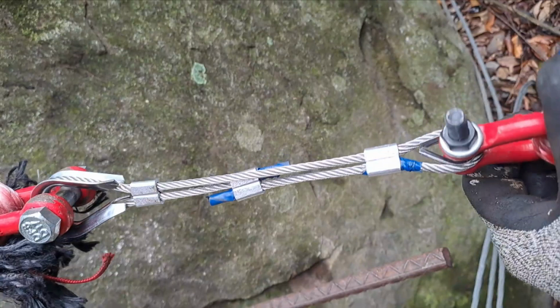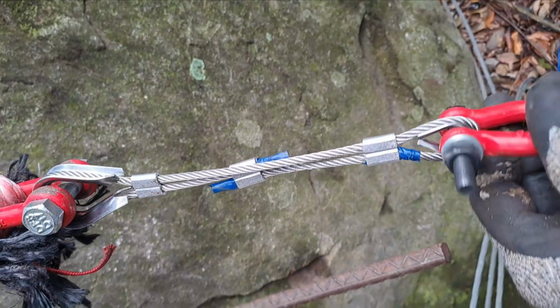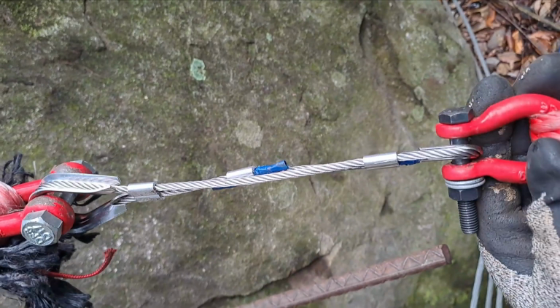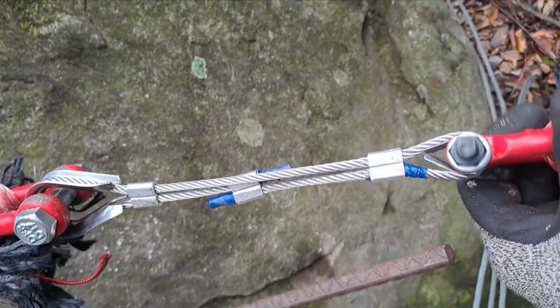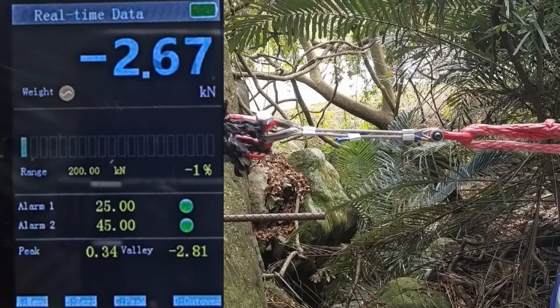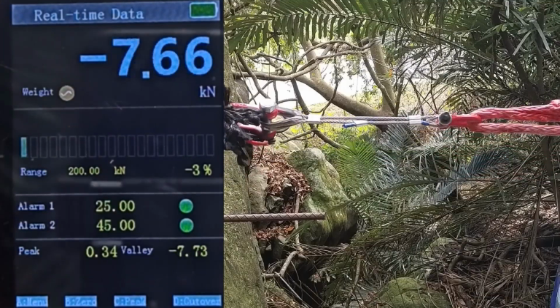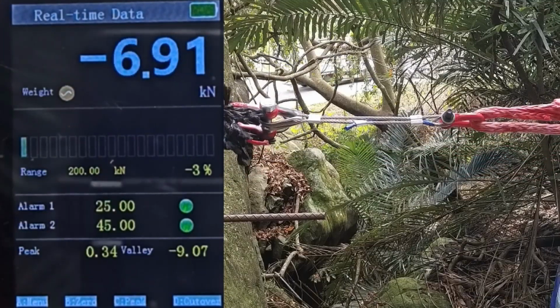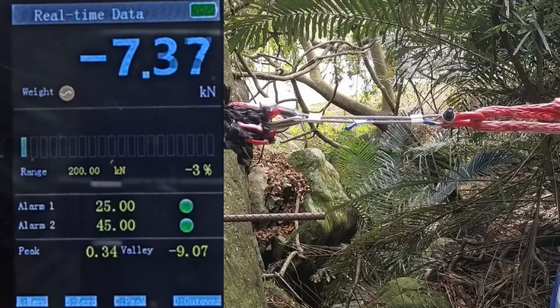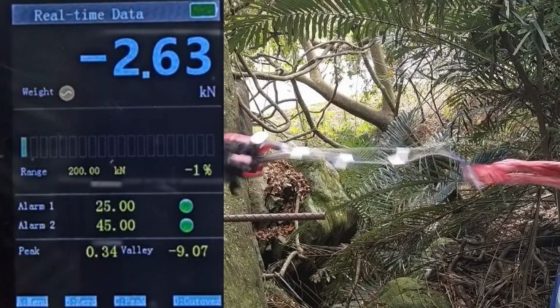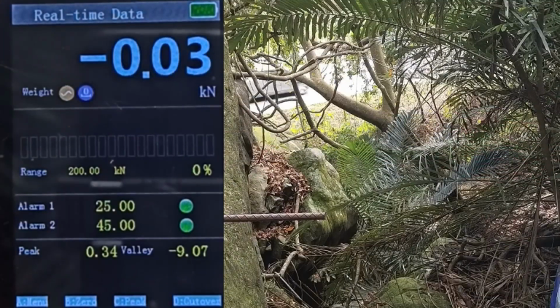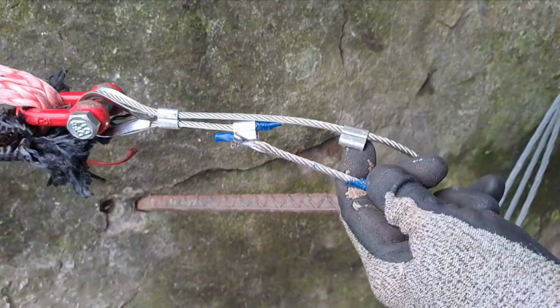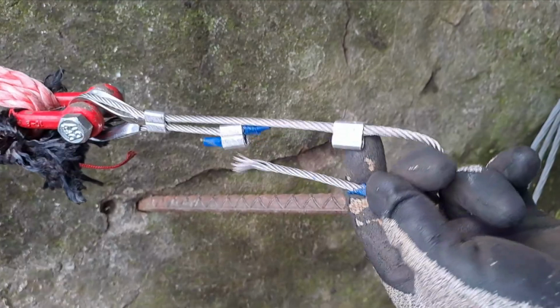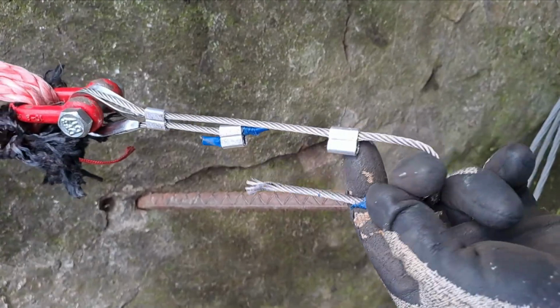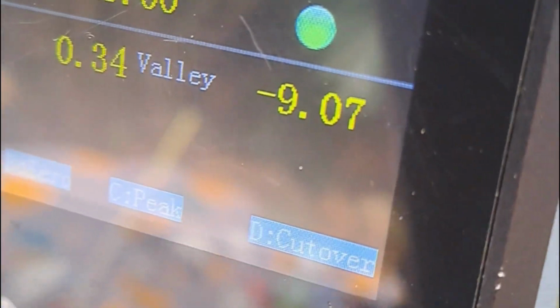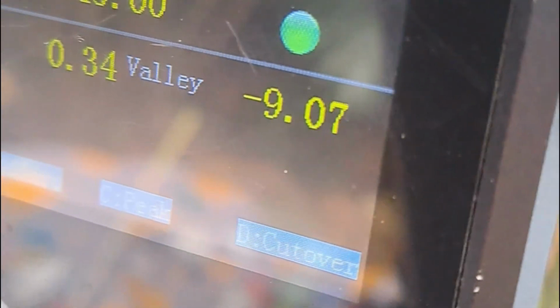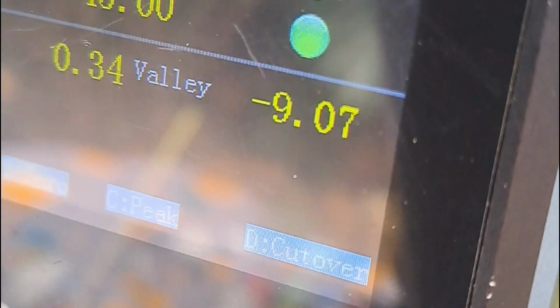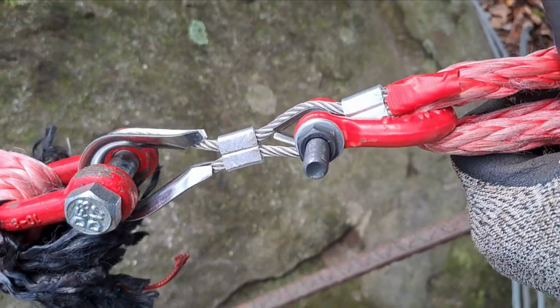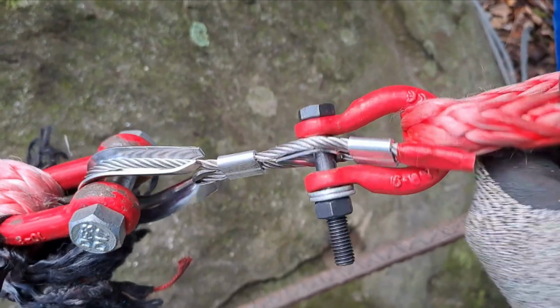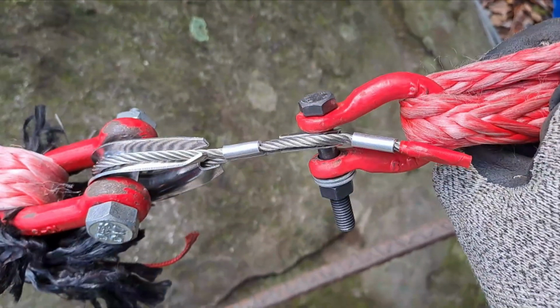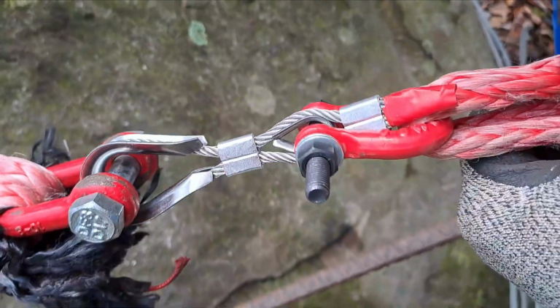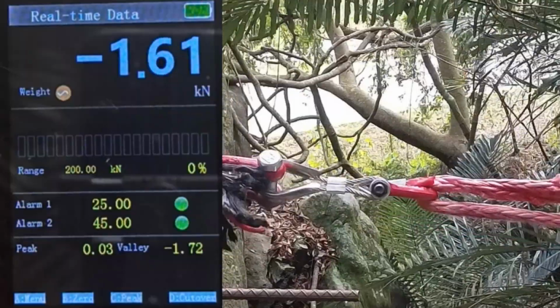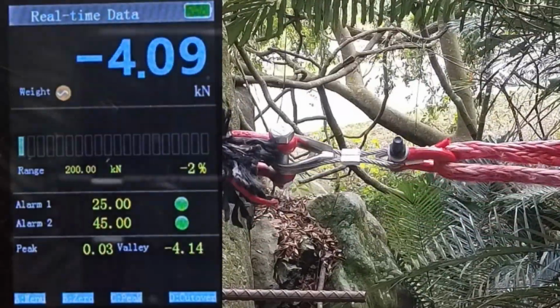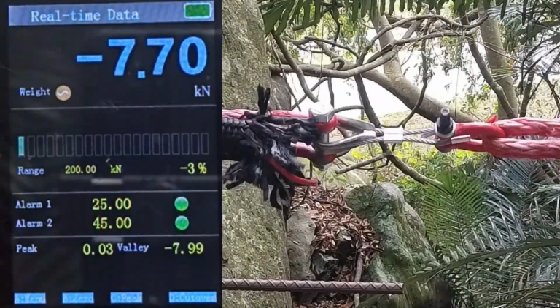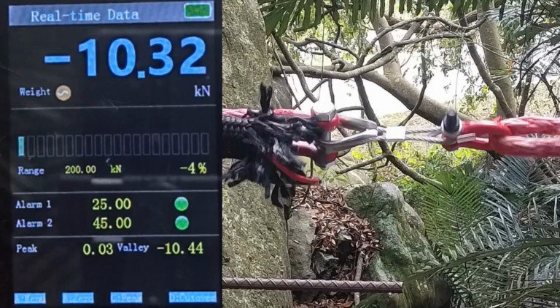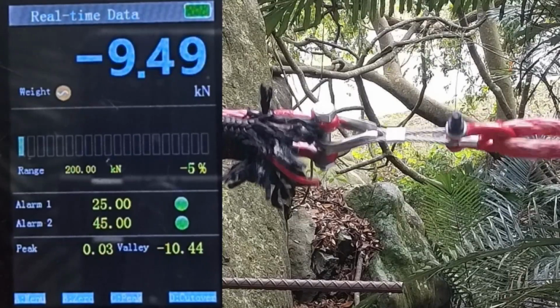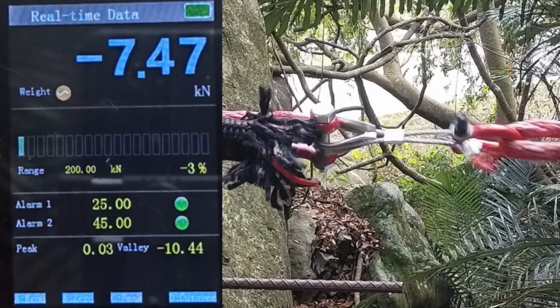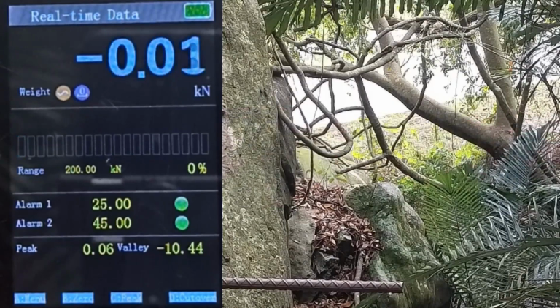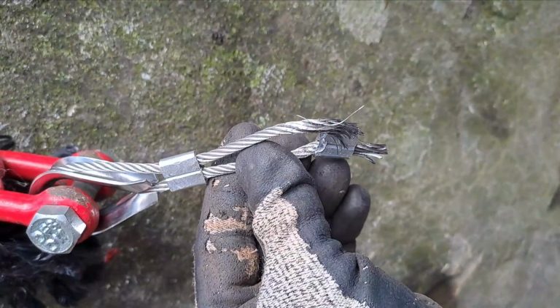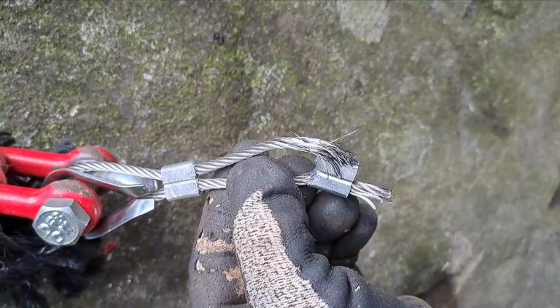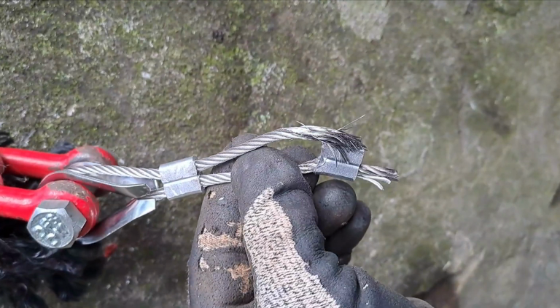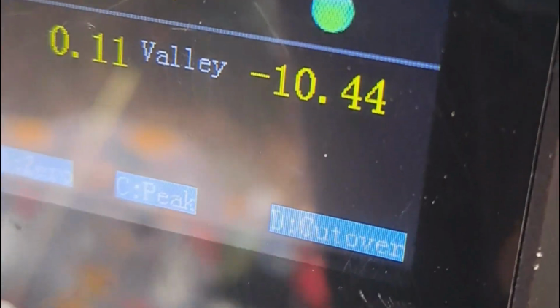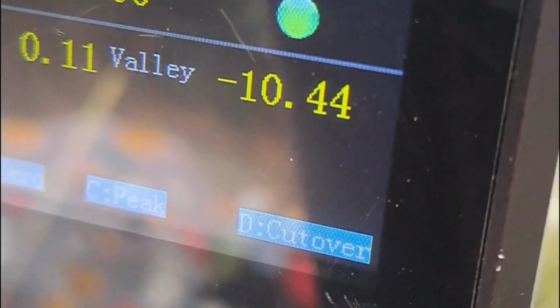Sample number three pulled out of the sleeve at 9 kilonewtons. Sample number four also pulled out of the sleeve at 10.44 kilonewtons.